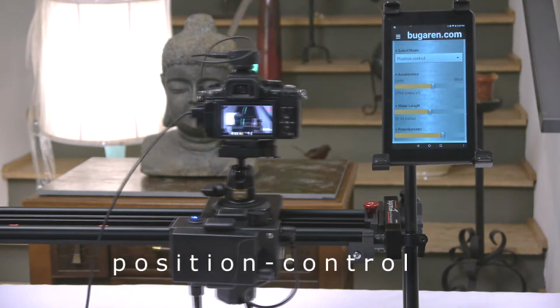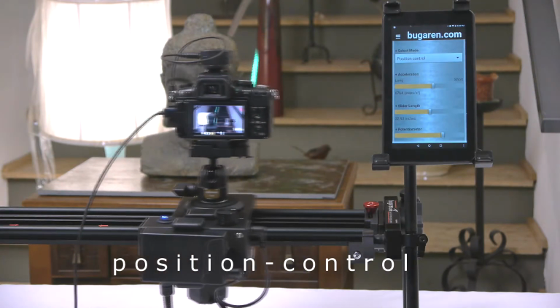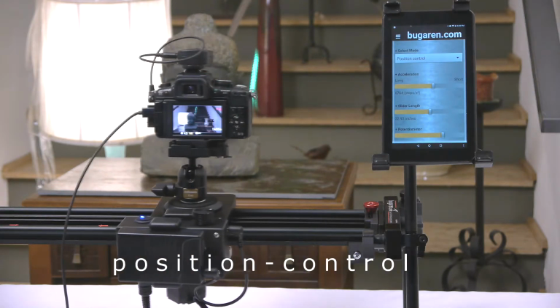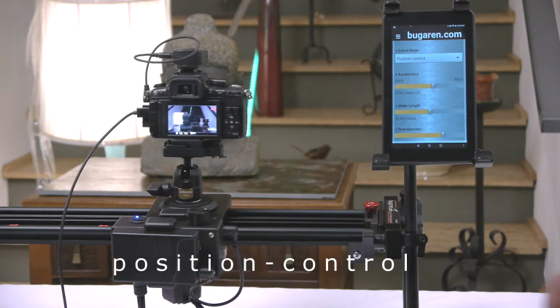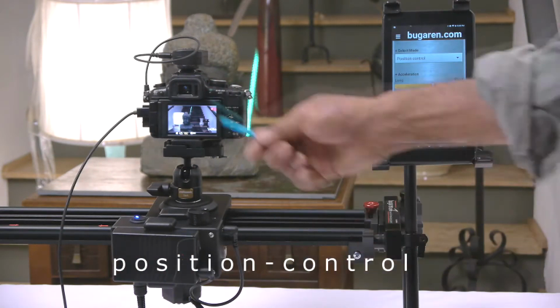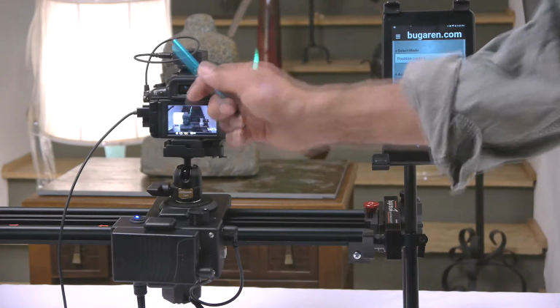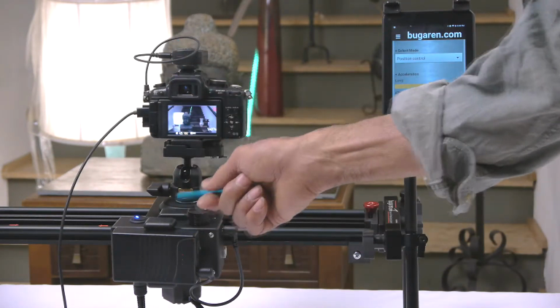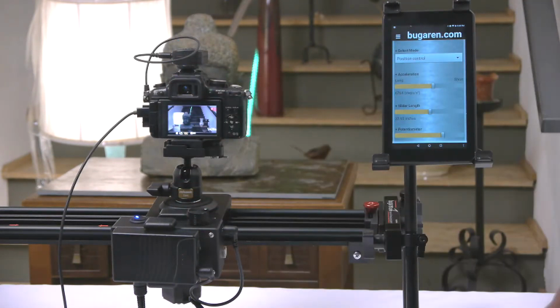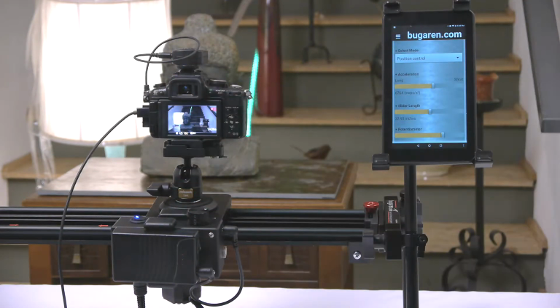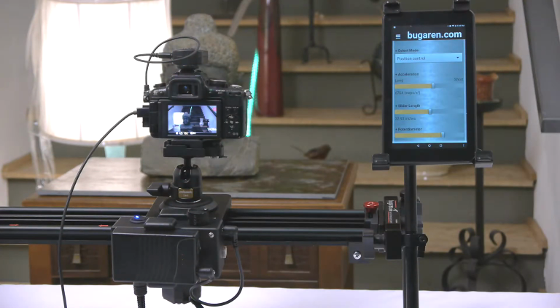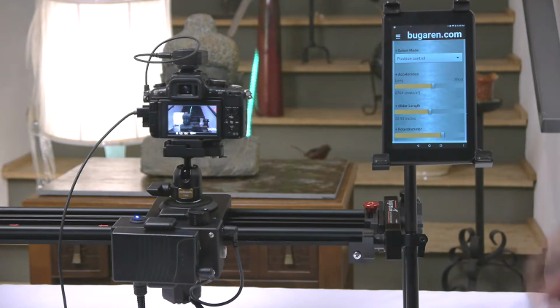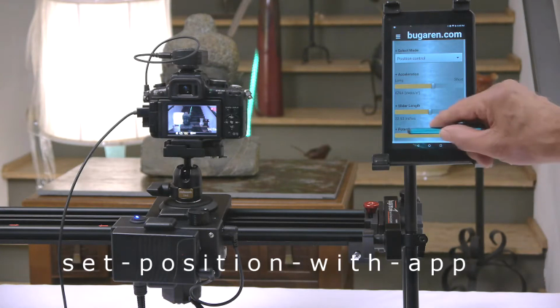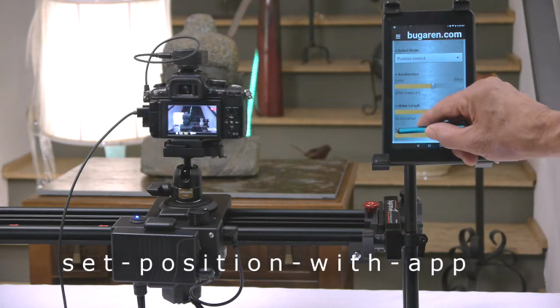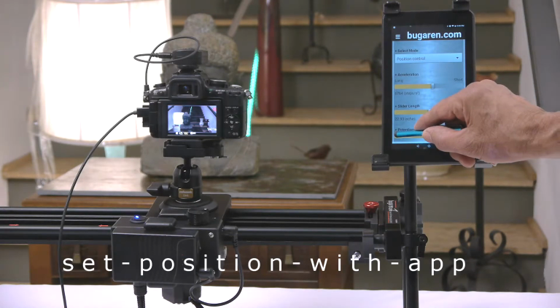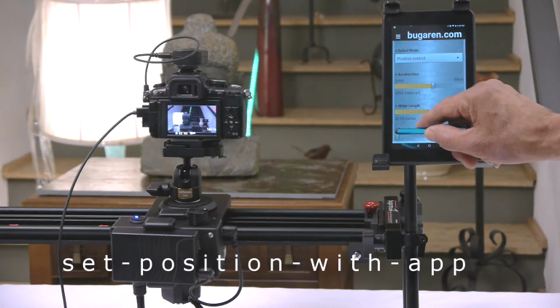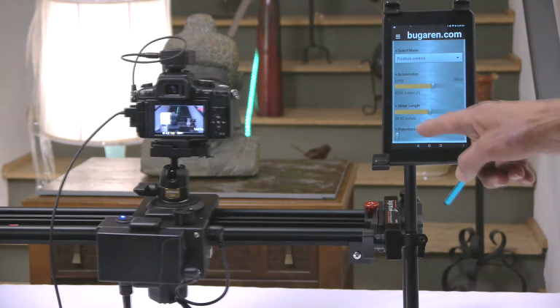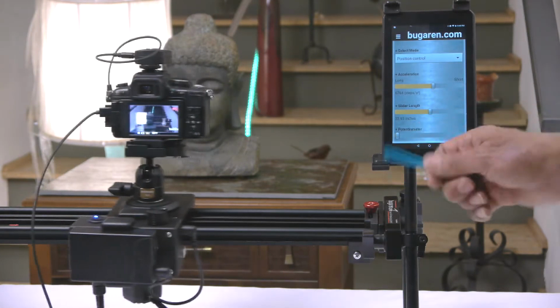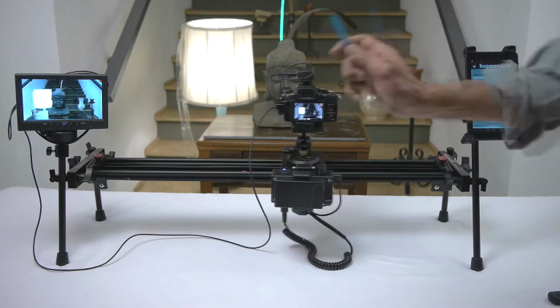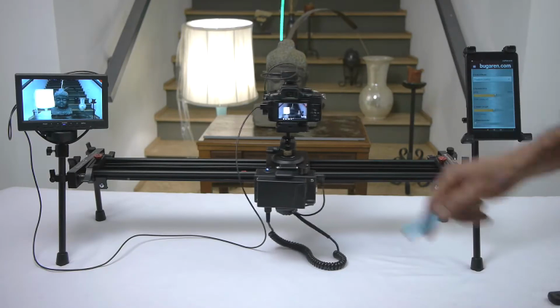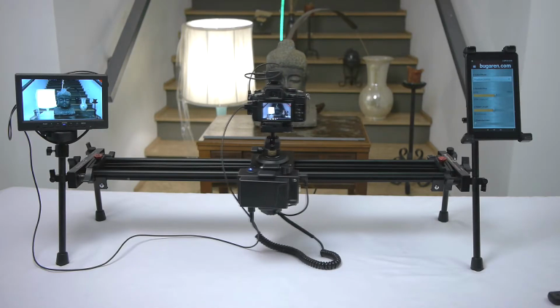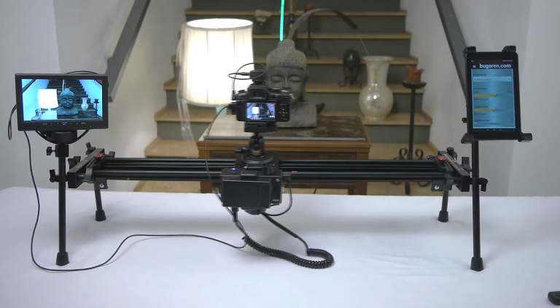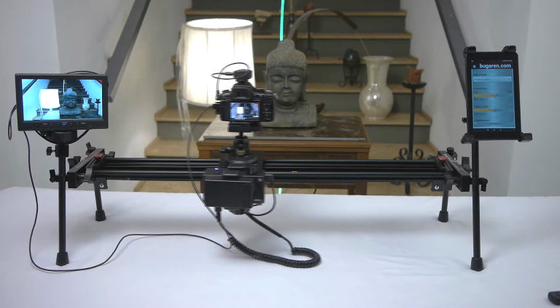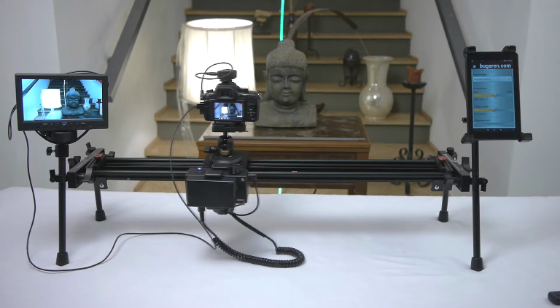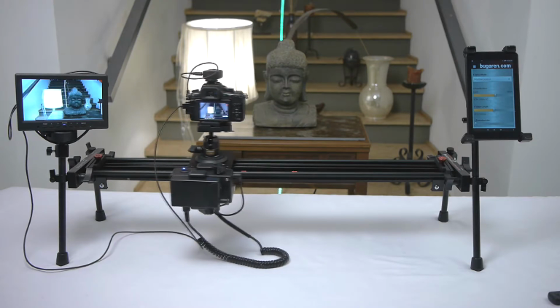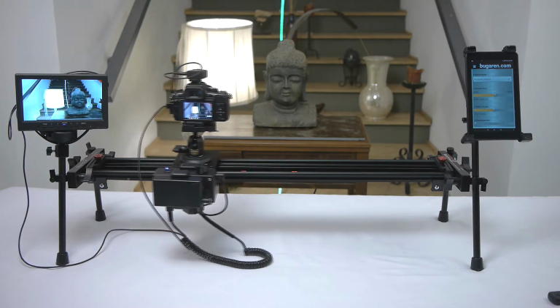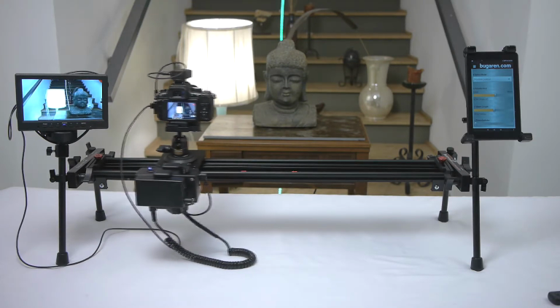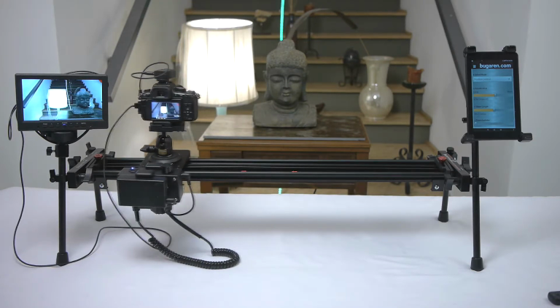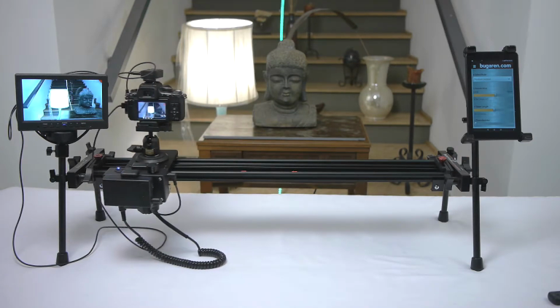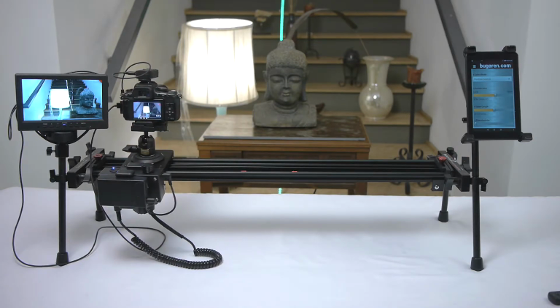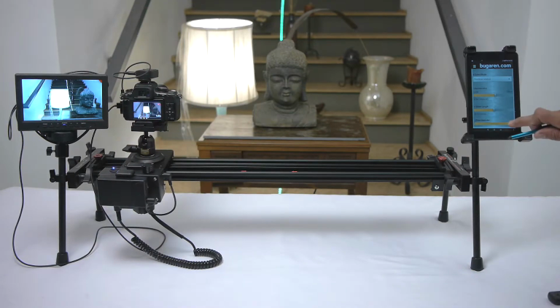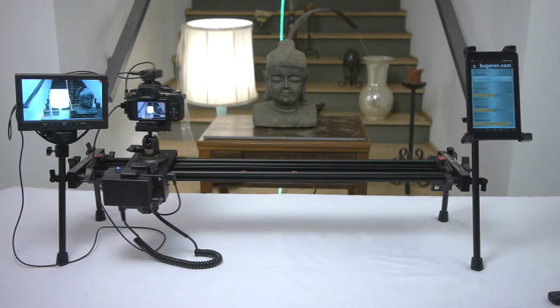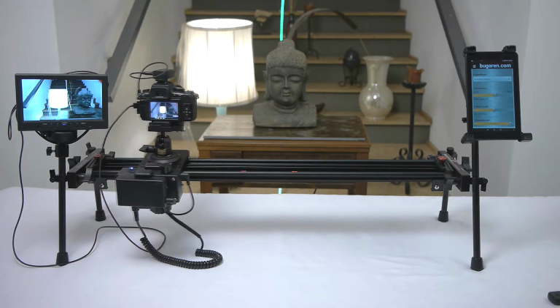What that means is that you can control the position of the slider with either the potentiometer right here. Now it's going that way, now it's going this way.